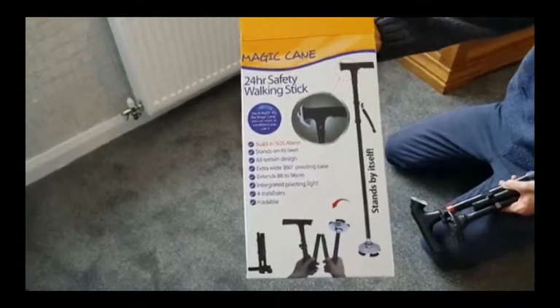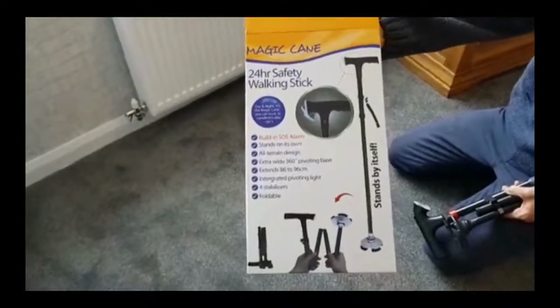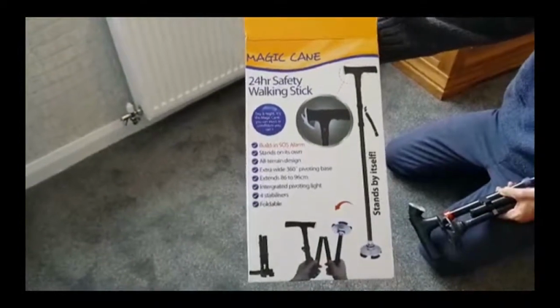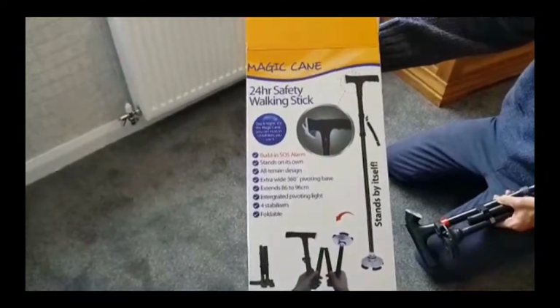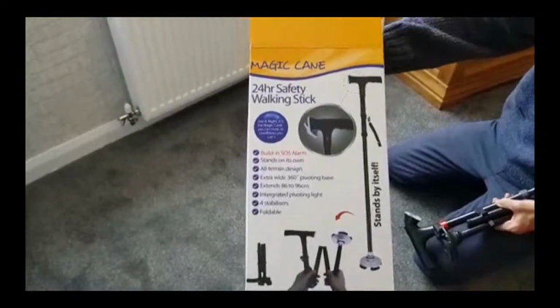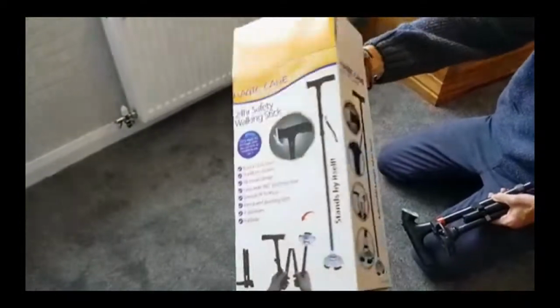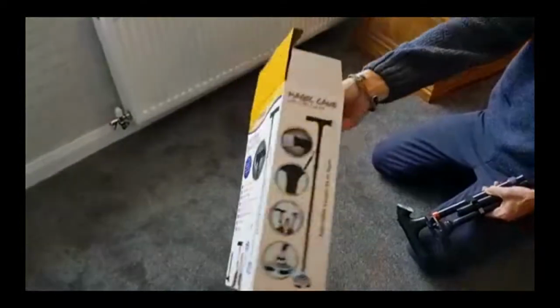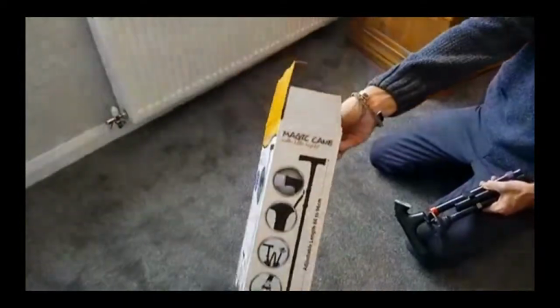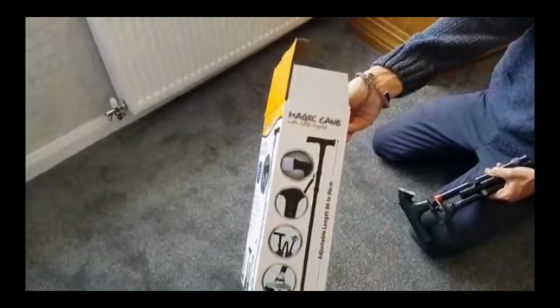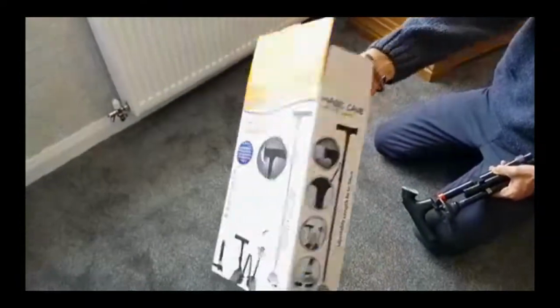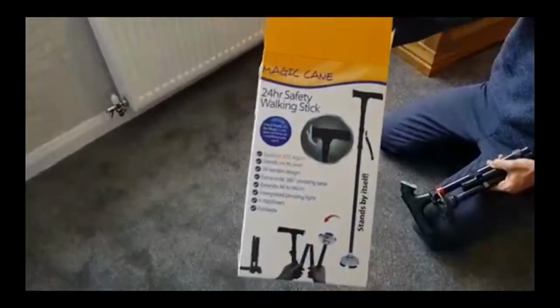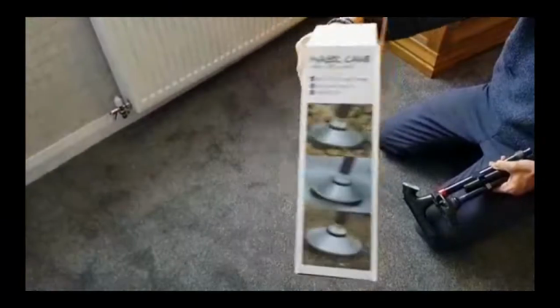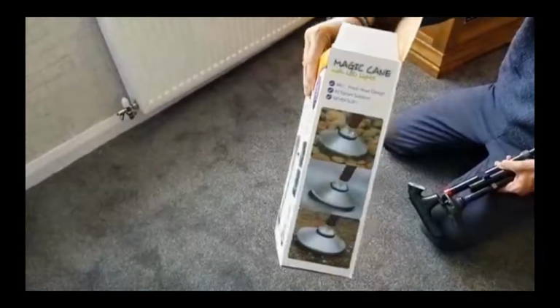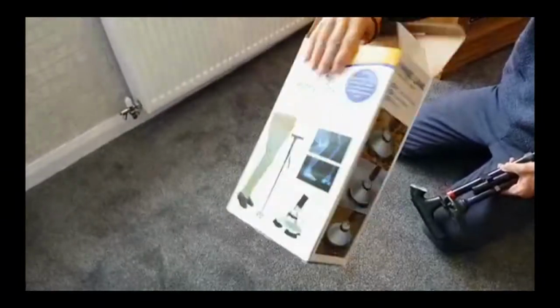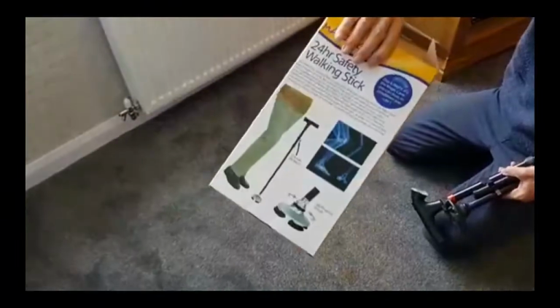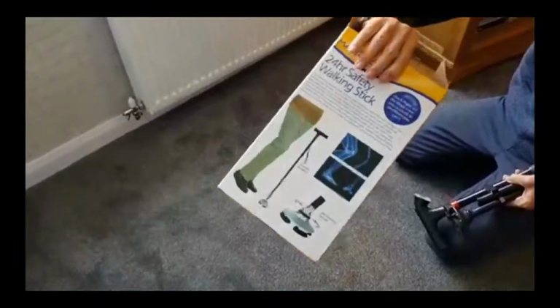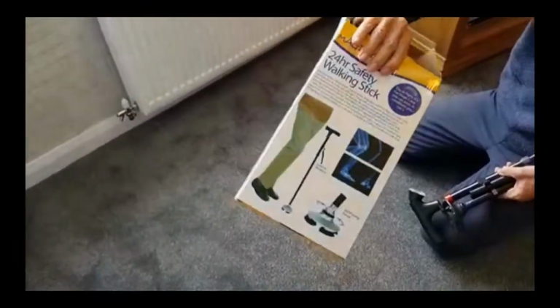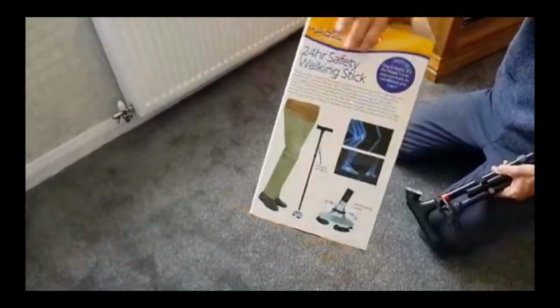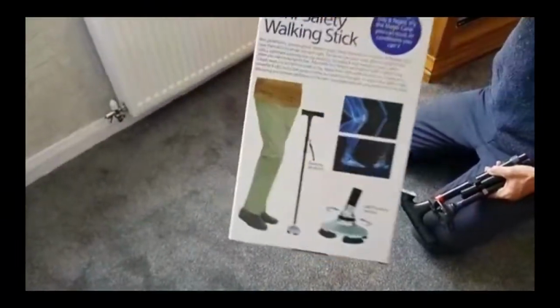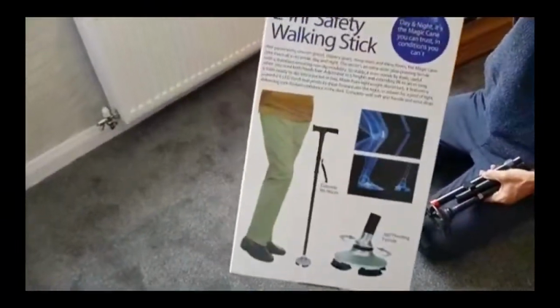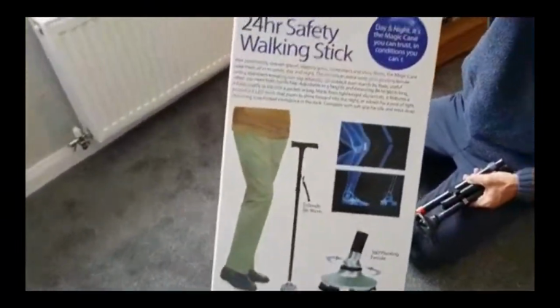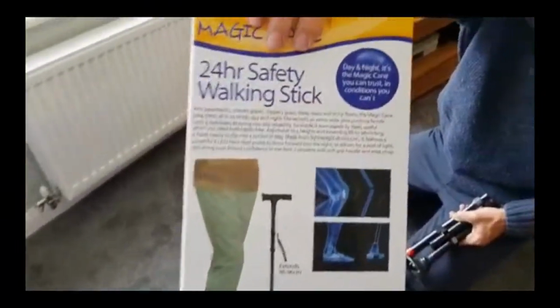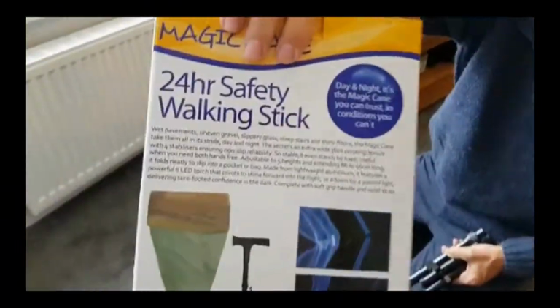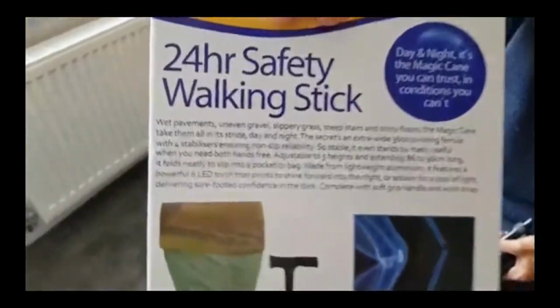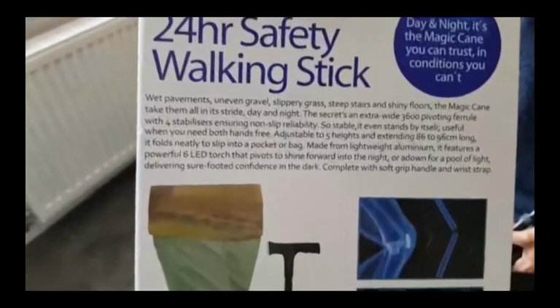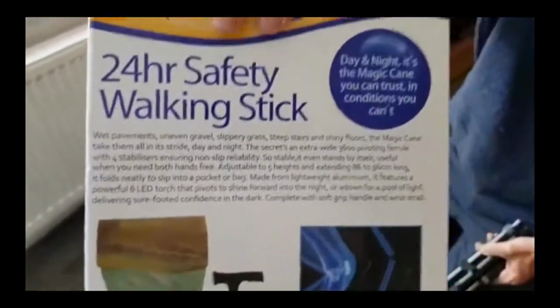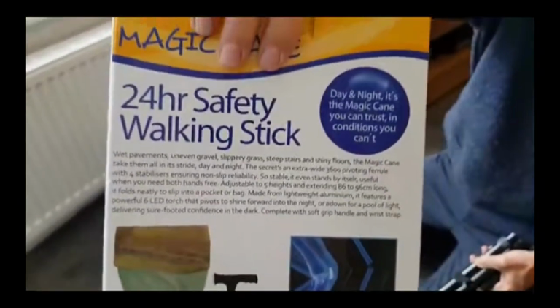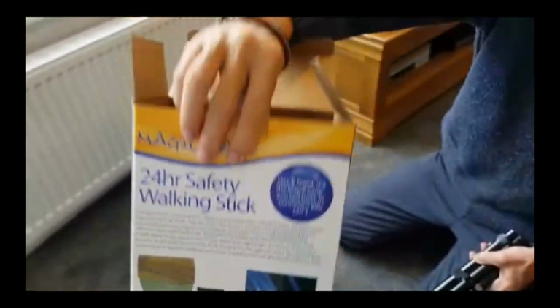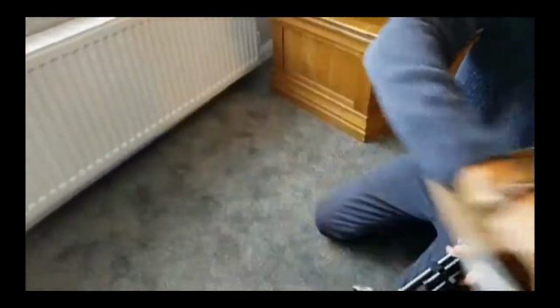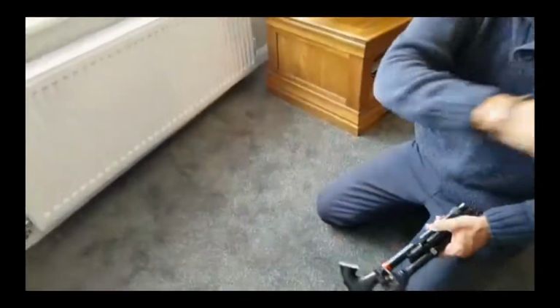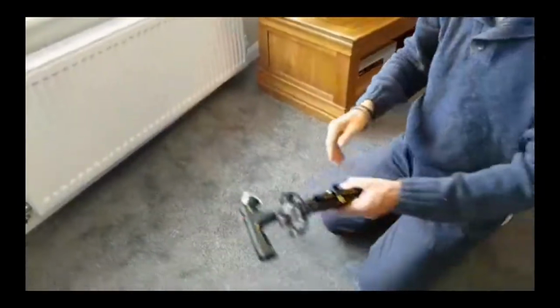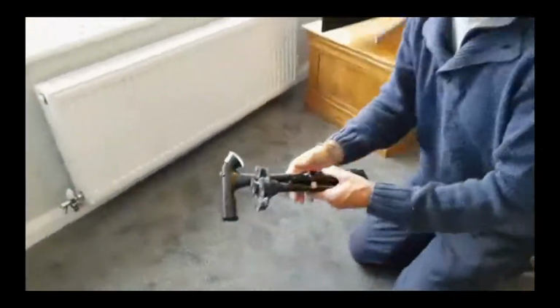So first things first, this is the box that it comes in. As you can see, if you're gifting it, it's a lovely box. We'll just throw the box away and I'll show you the actual cane.